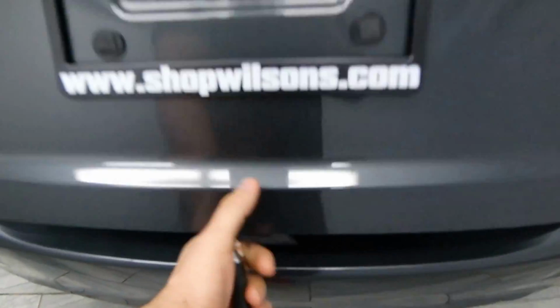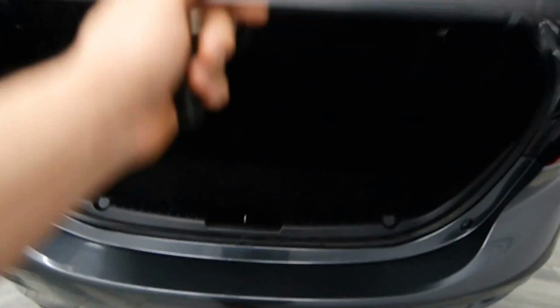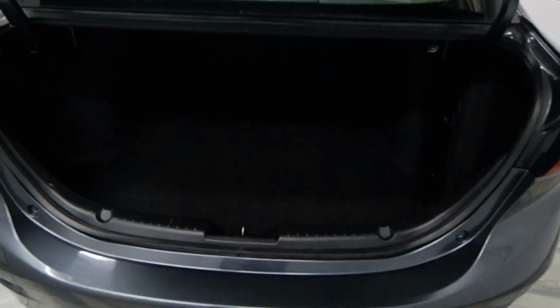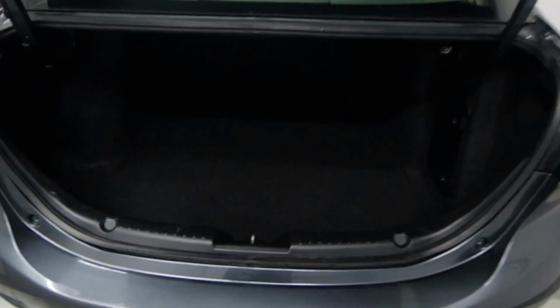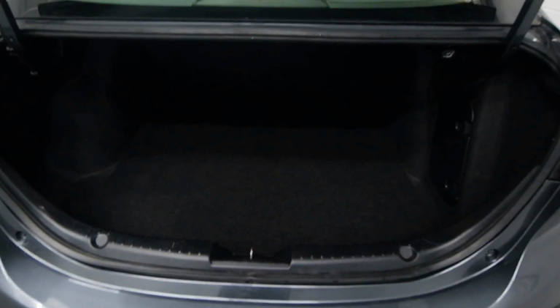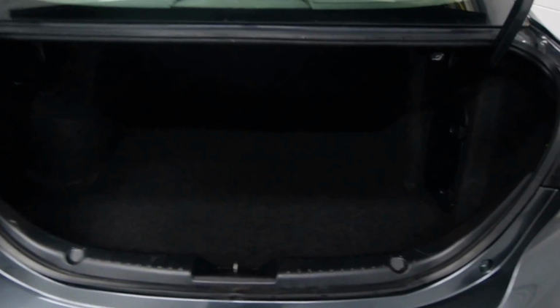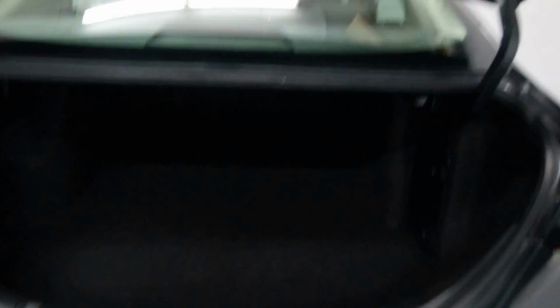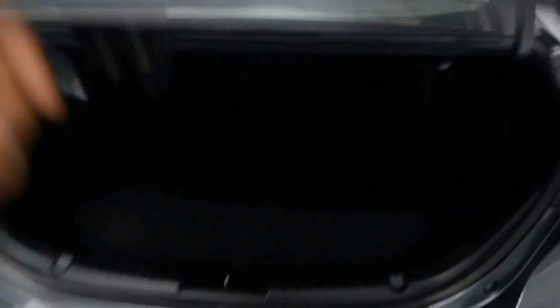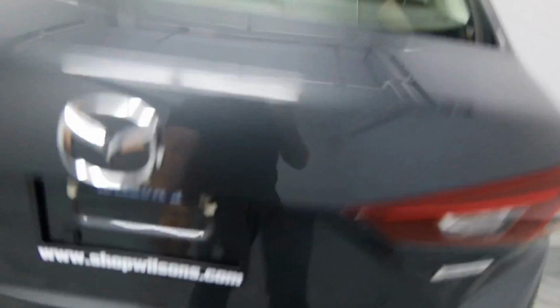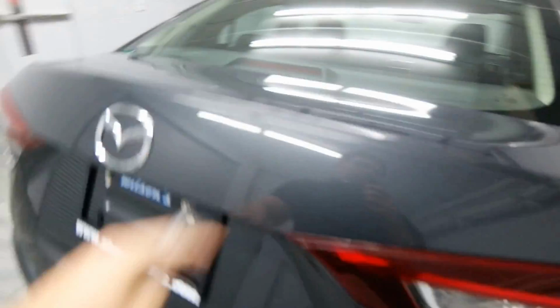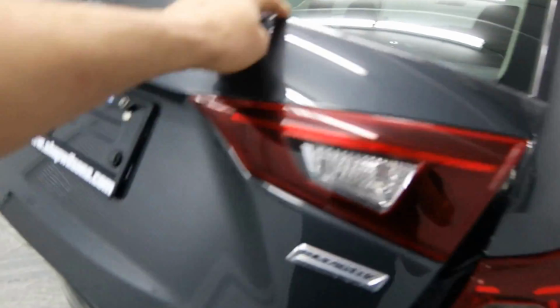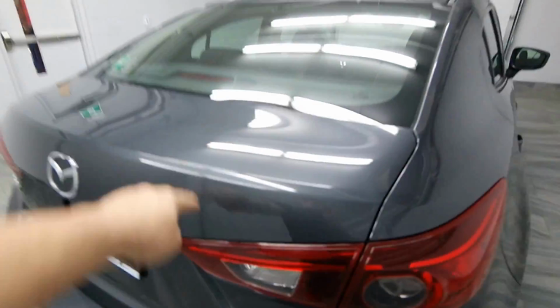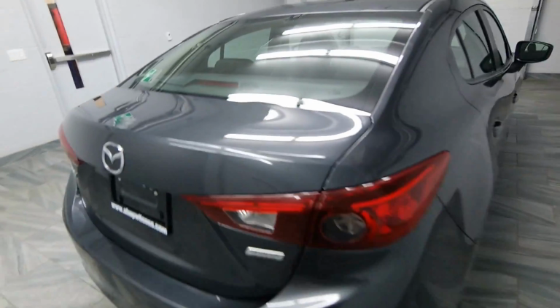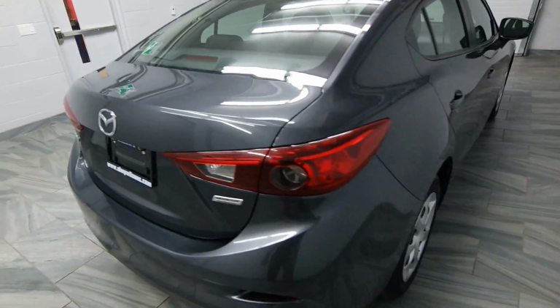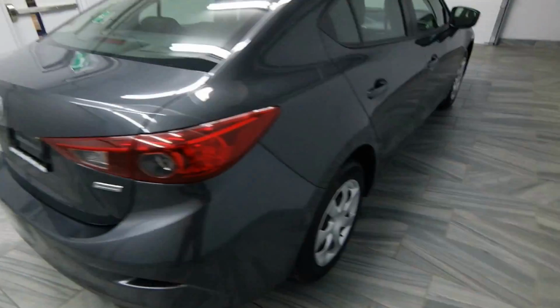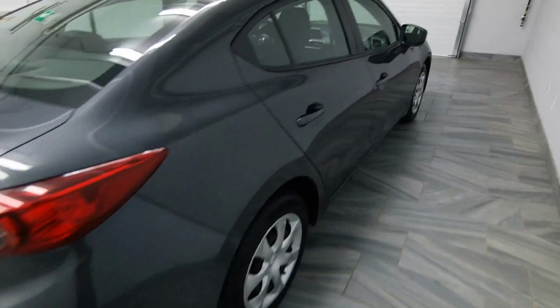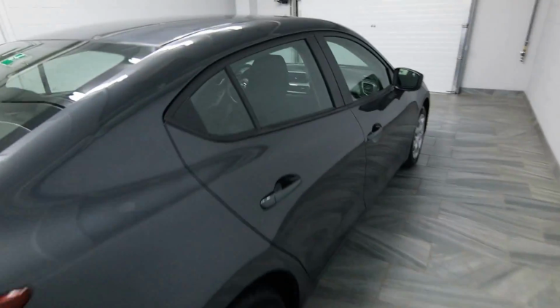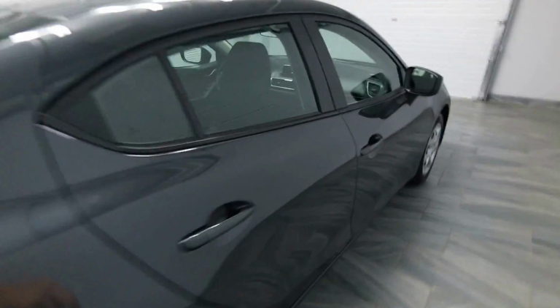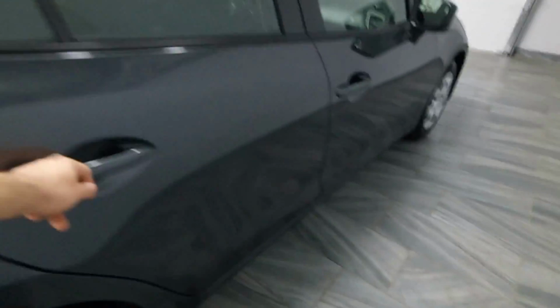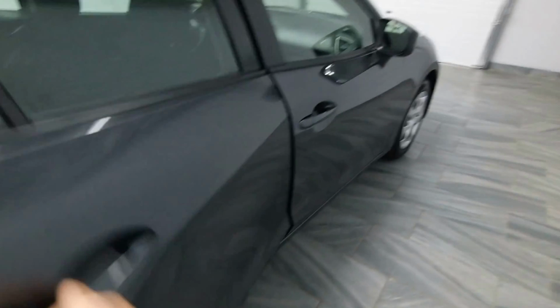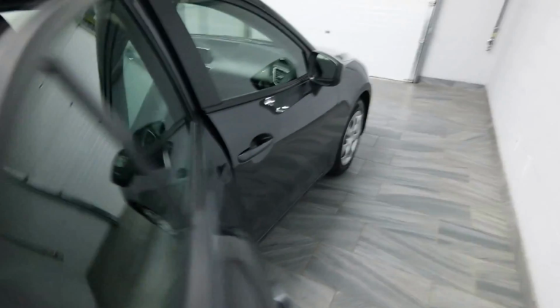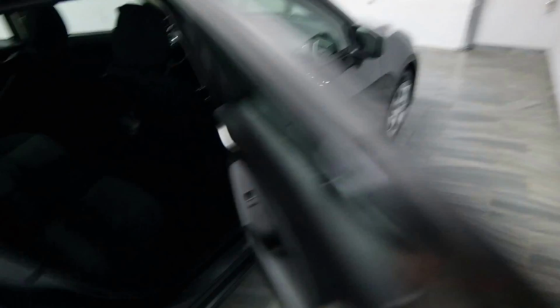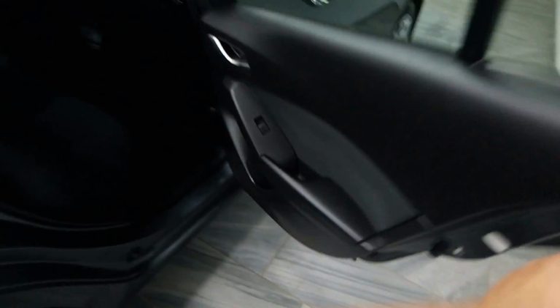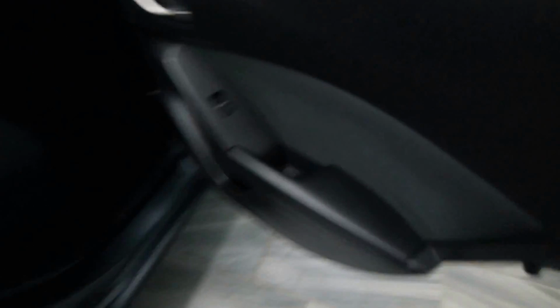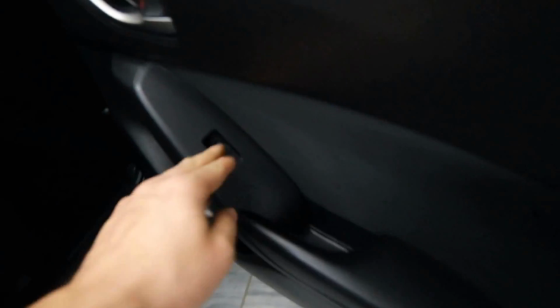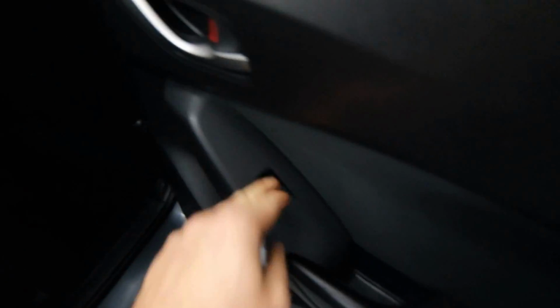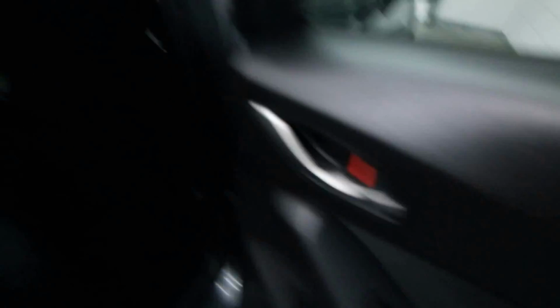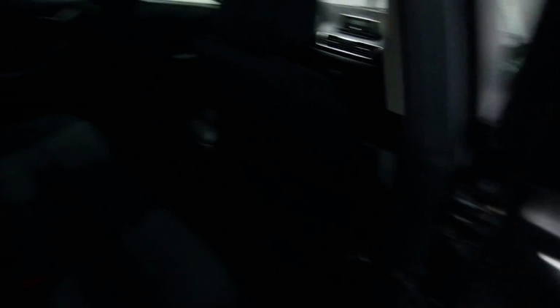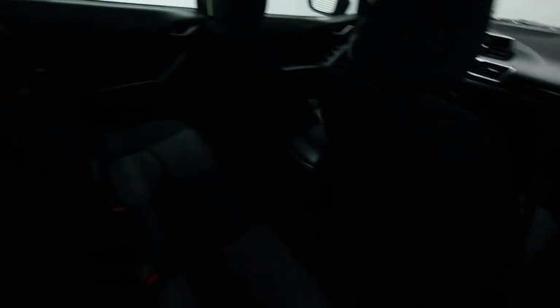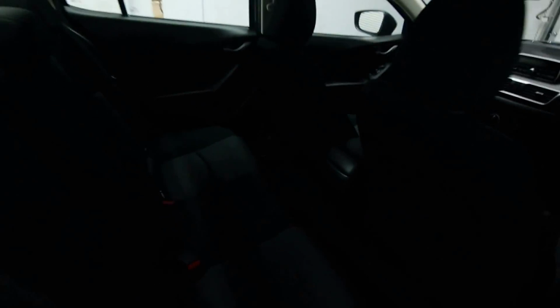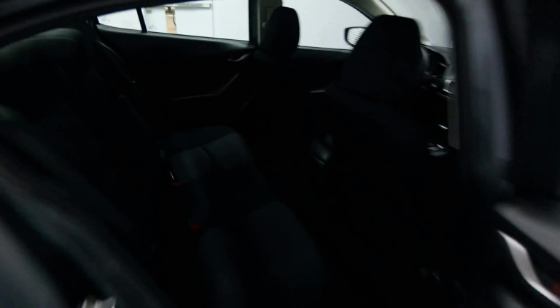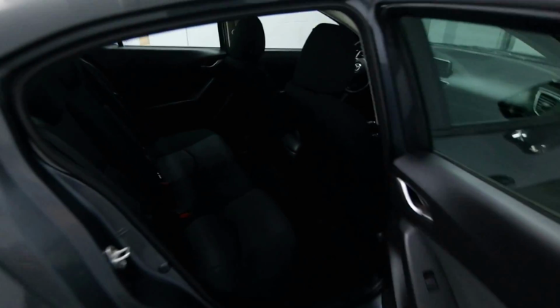Your trunk is released by the key fob, and your two folding rear seats through the trunk. With power windows in the back, and your cloth interior.